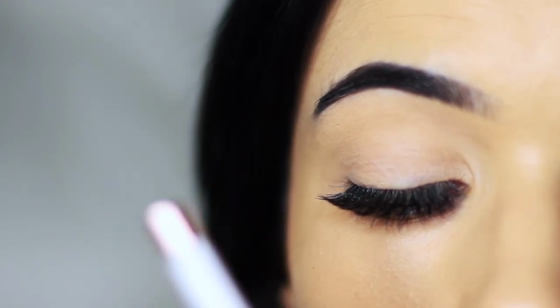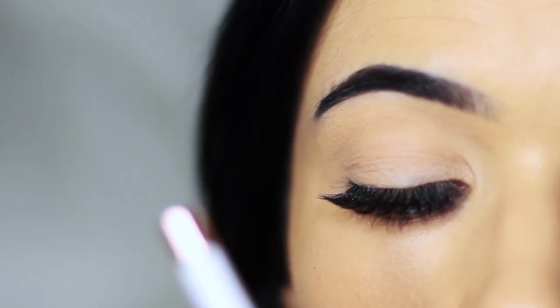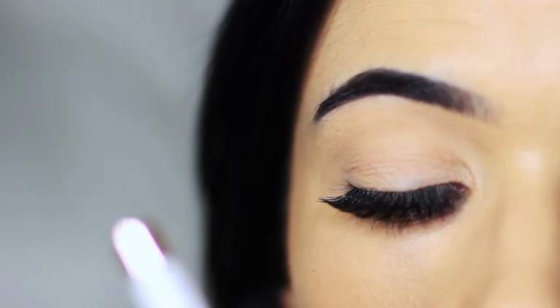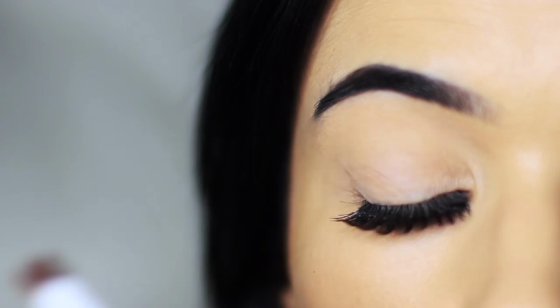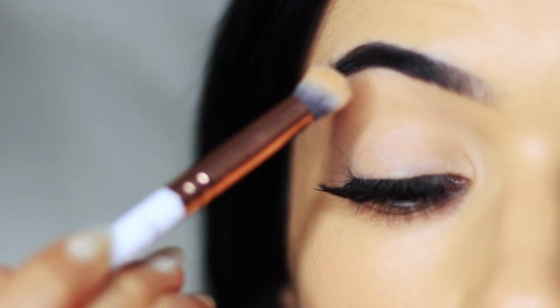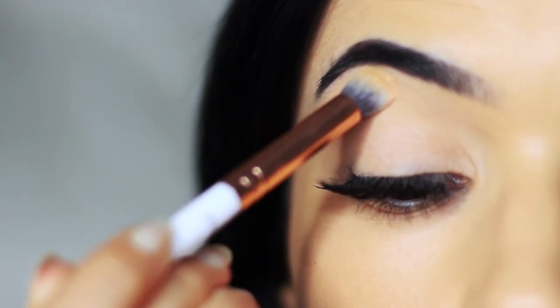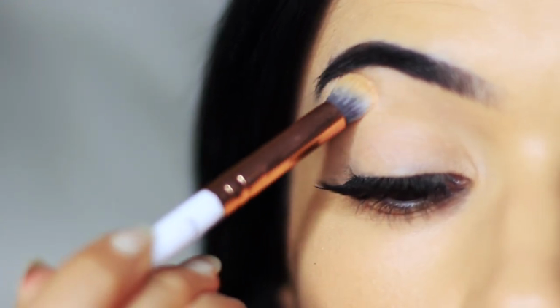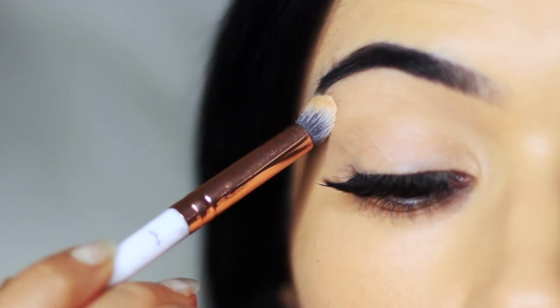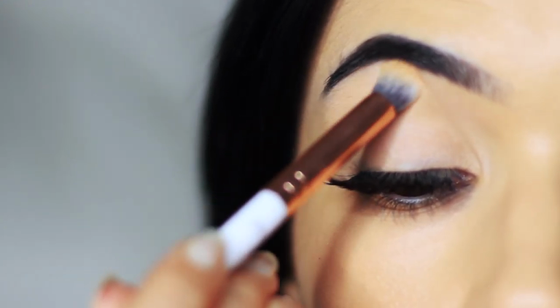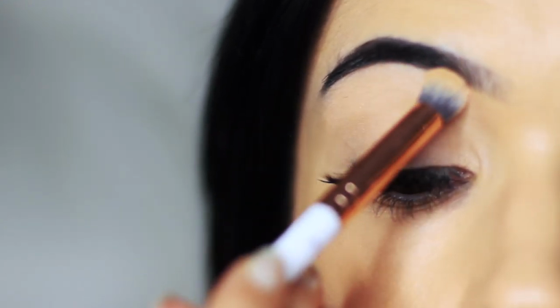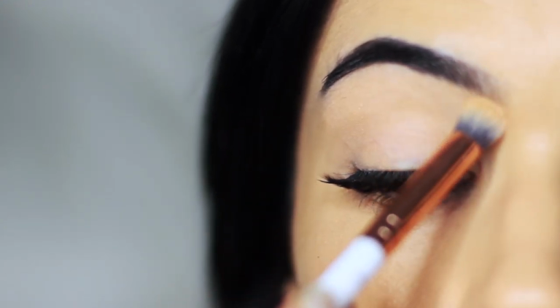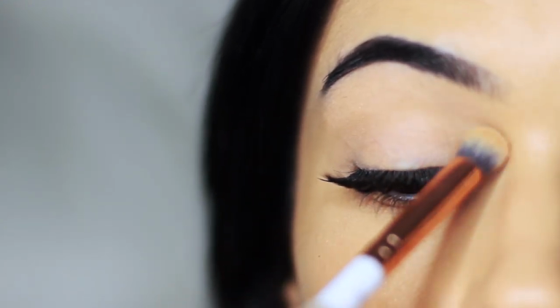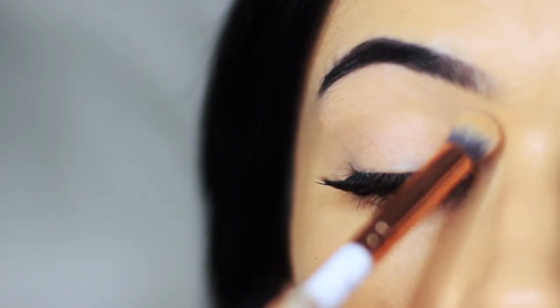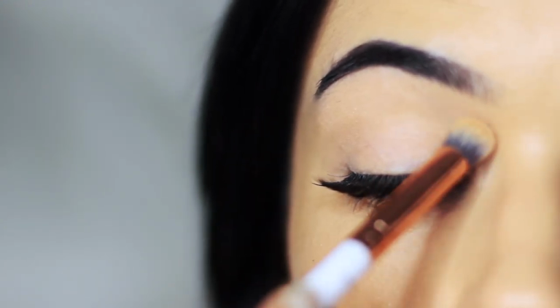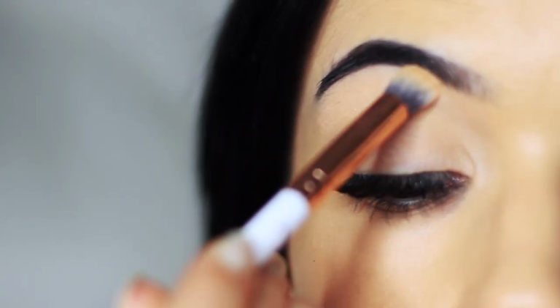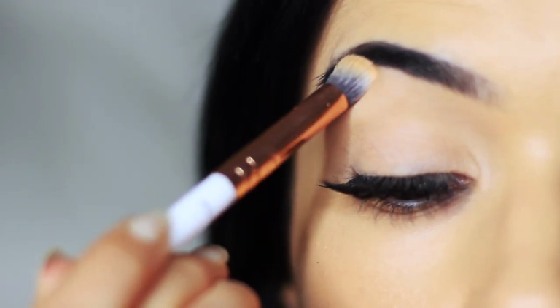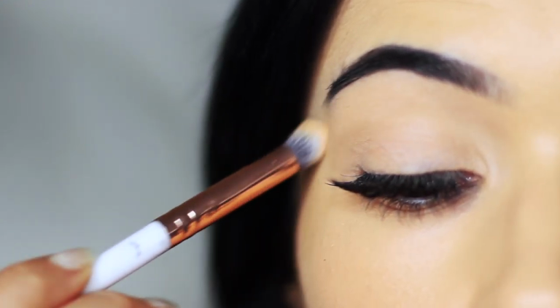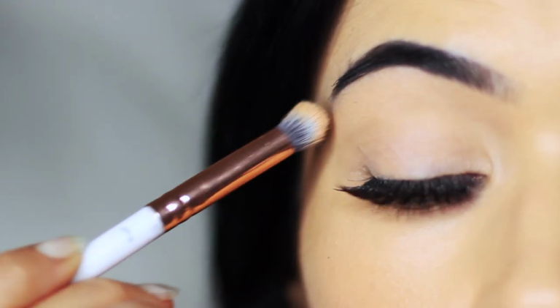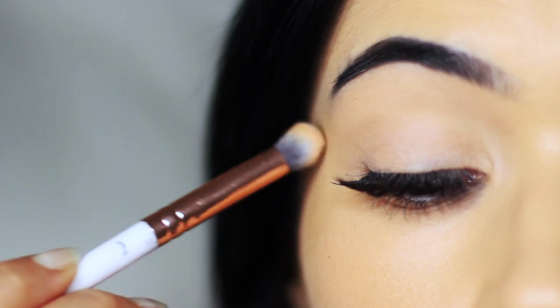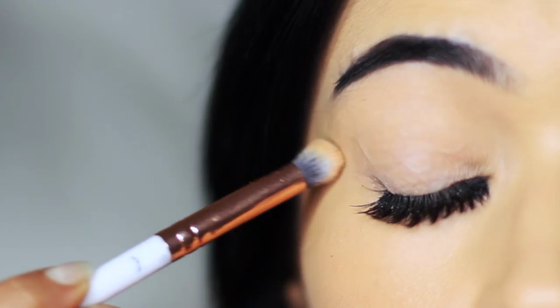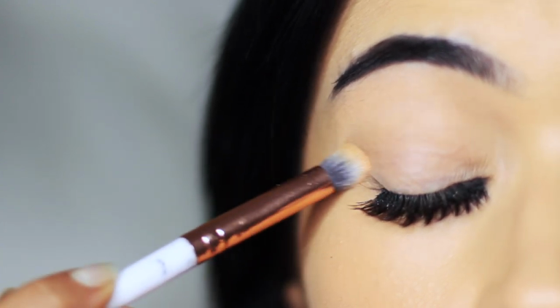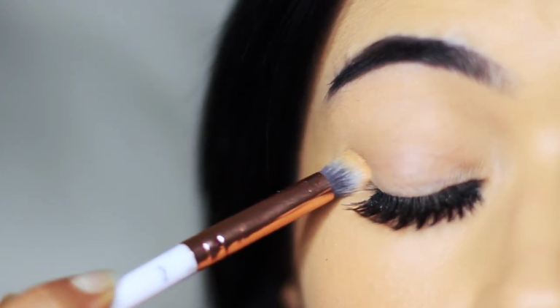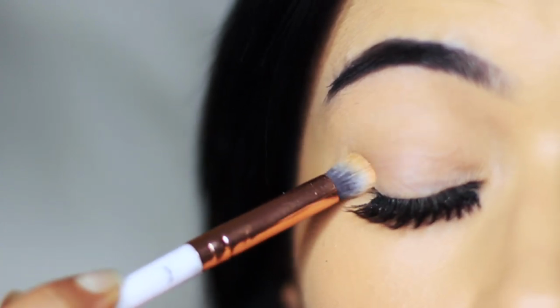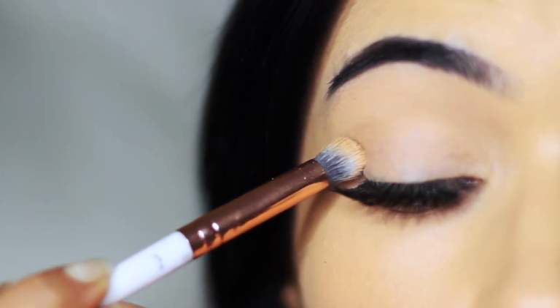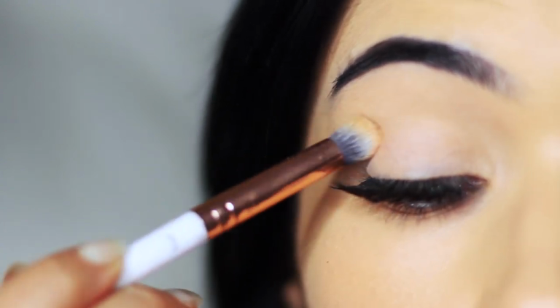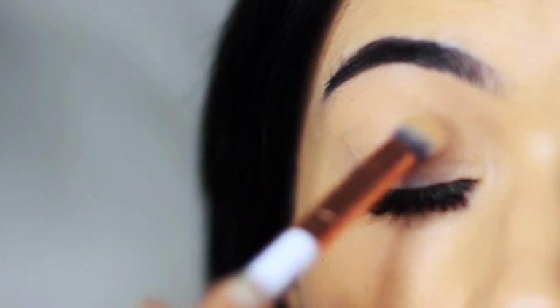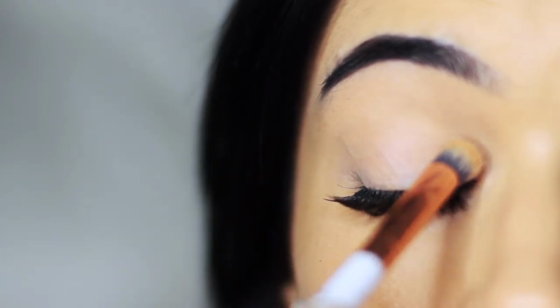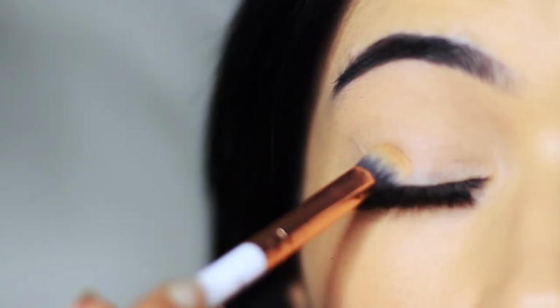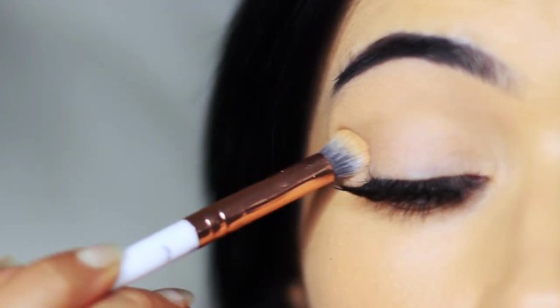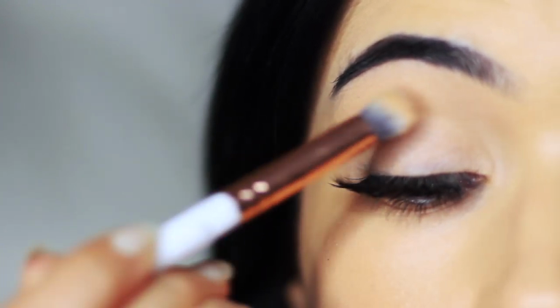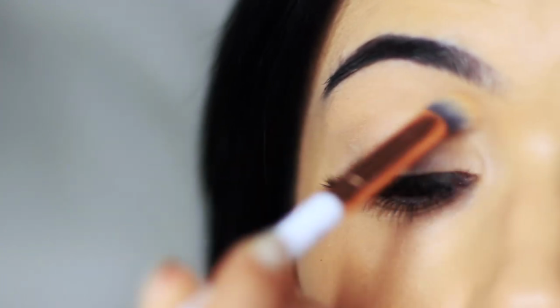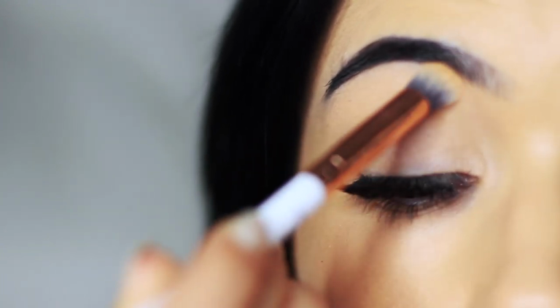So if your primer happens to be a clear primer, this will also give you a little bit more of a blank canvas to work on, or it will just create a nice powdery effect so that we have something to blend over the top of.